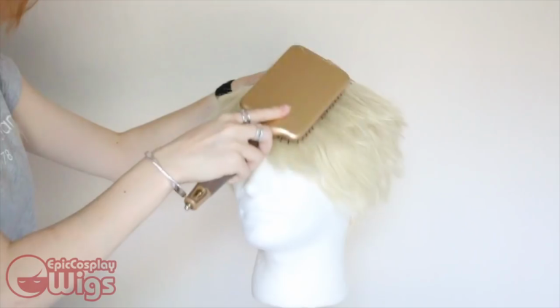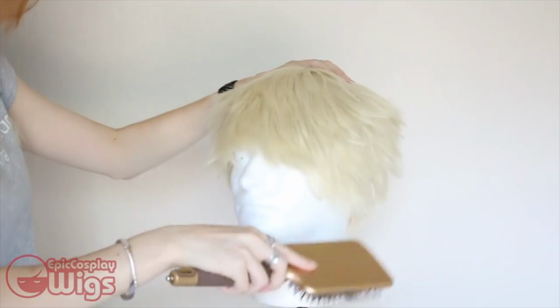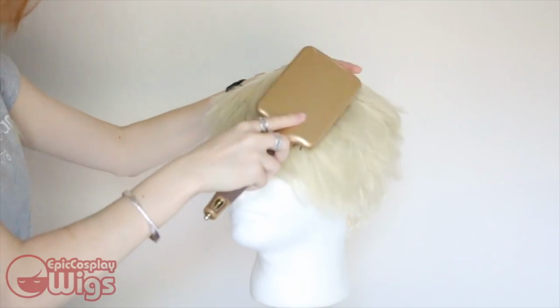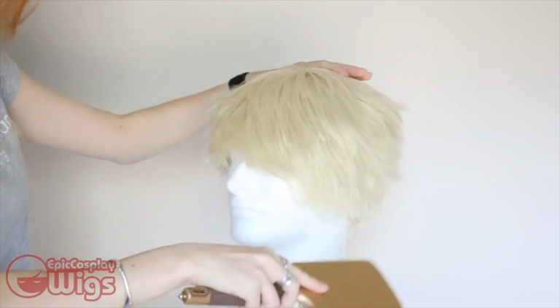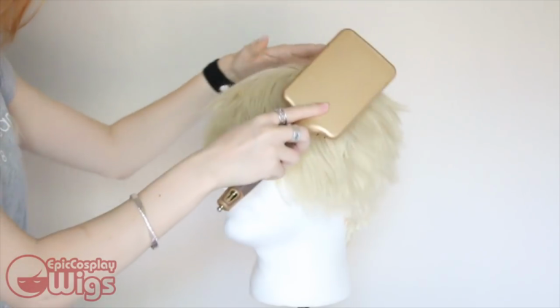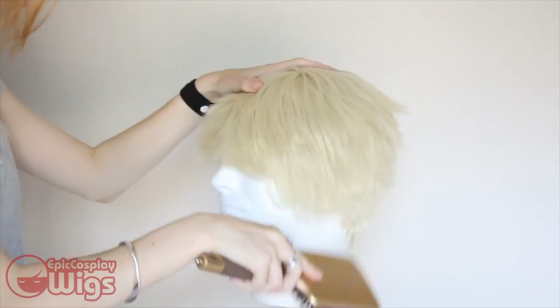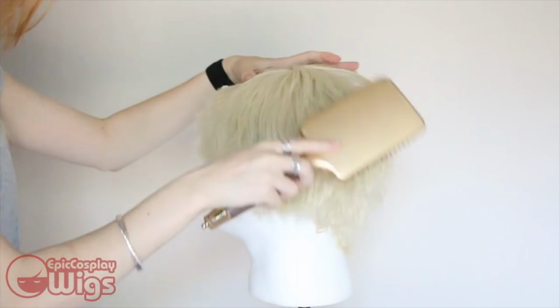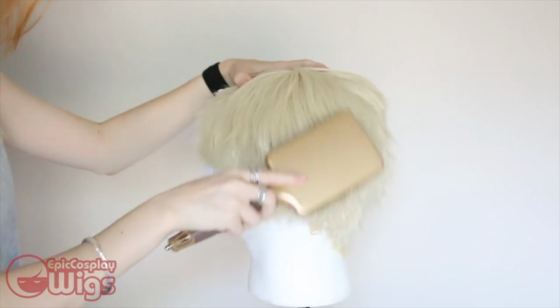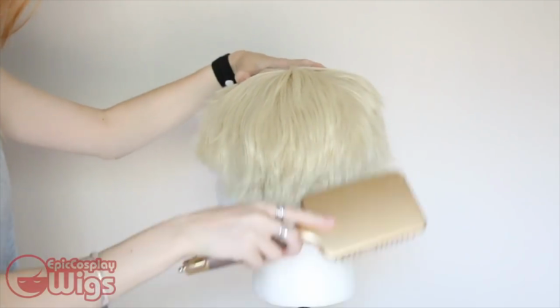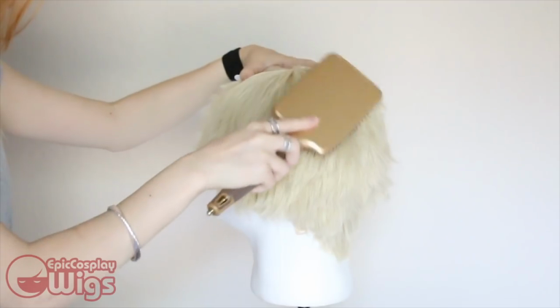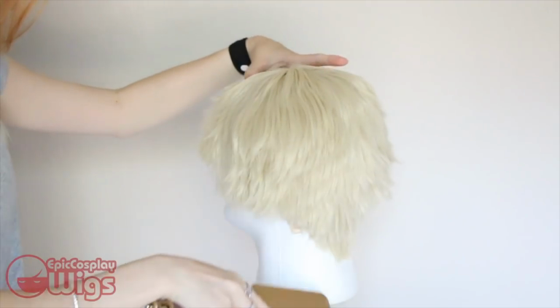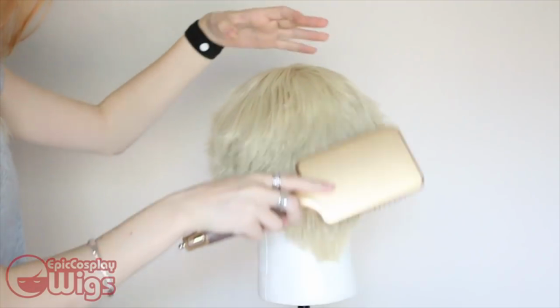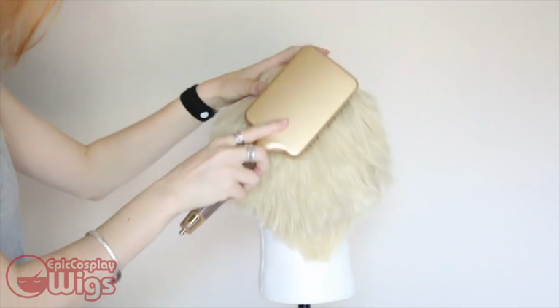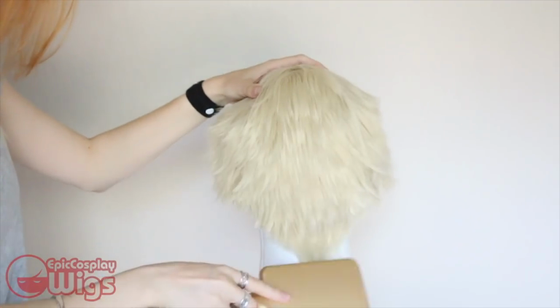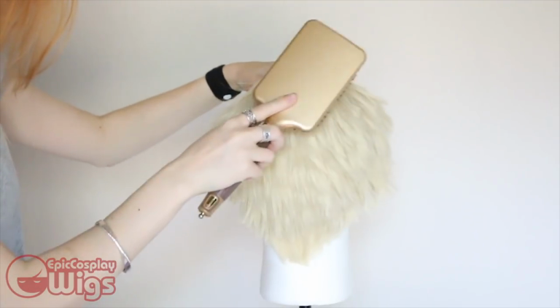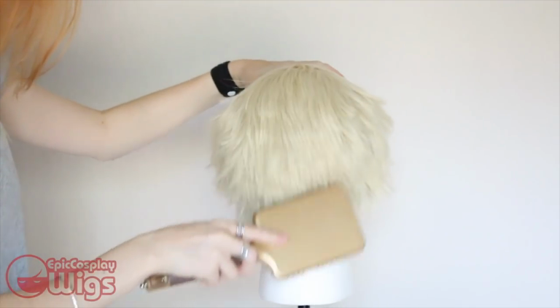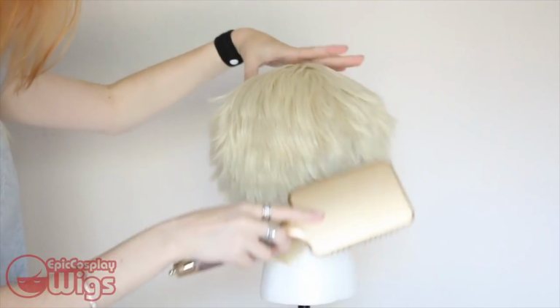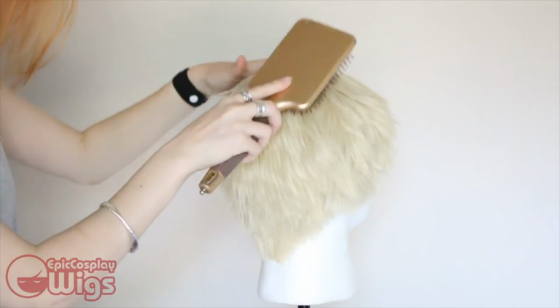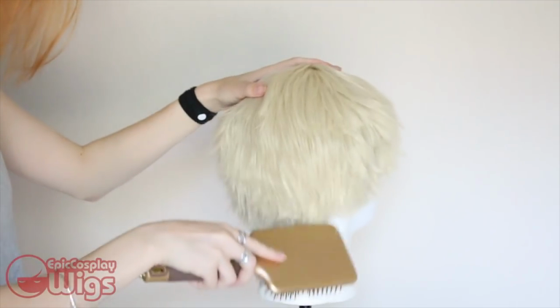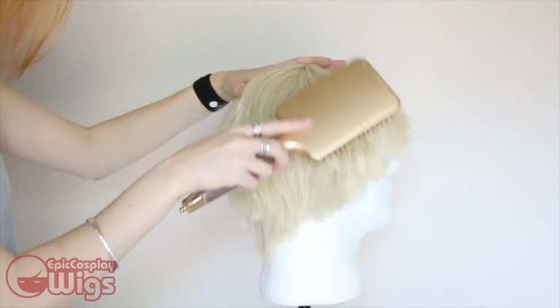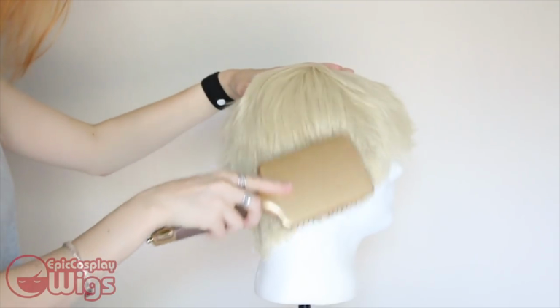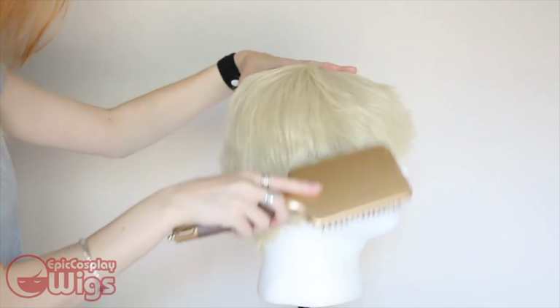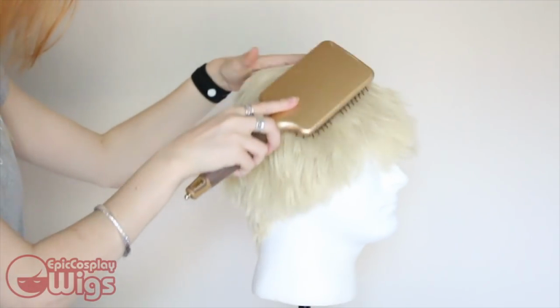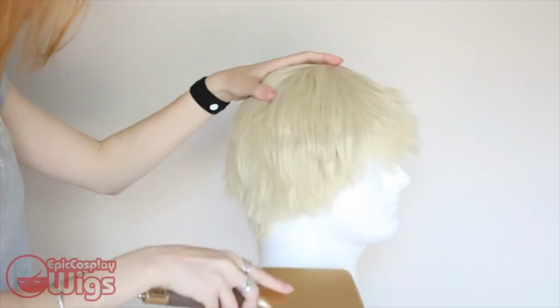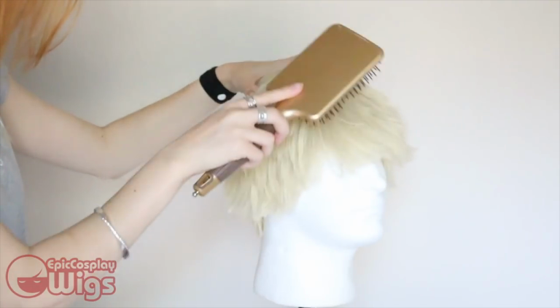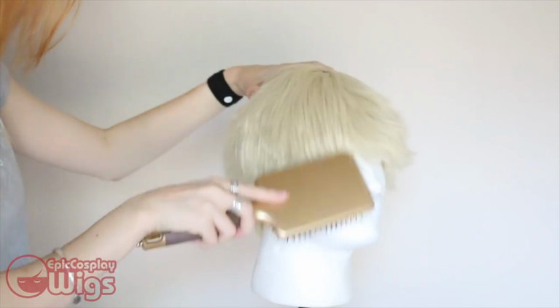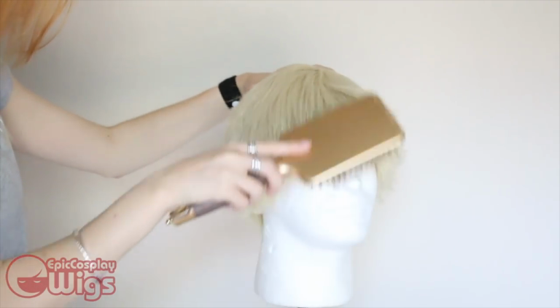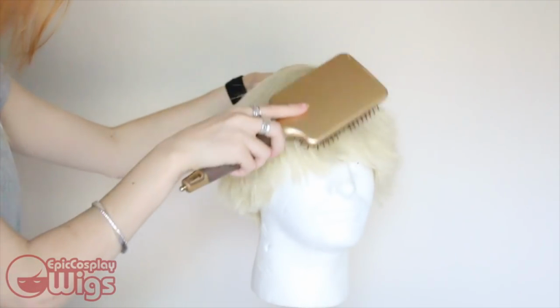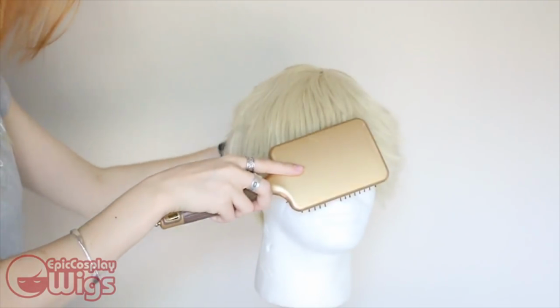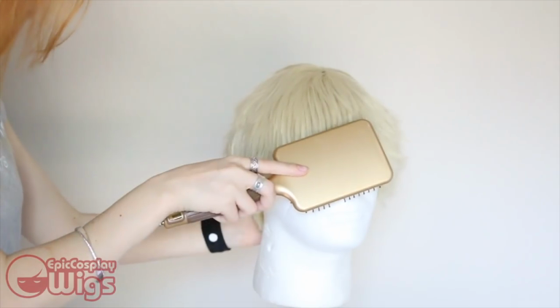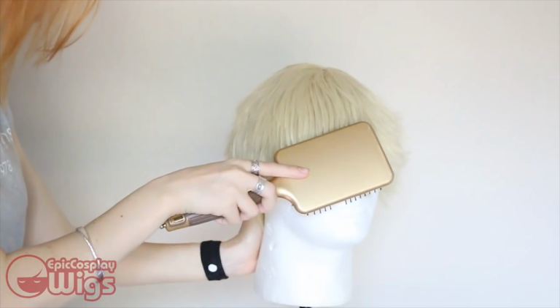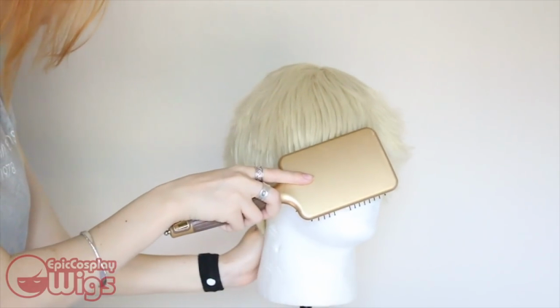Now here I am brushing out the wig to be sure that it's the length that I like. I also use this as a time to be sure that I don't have any random long strands of hair.